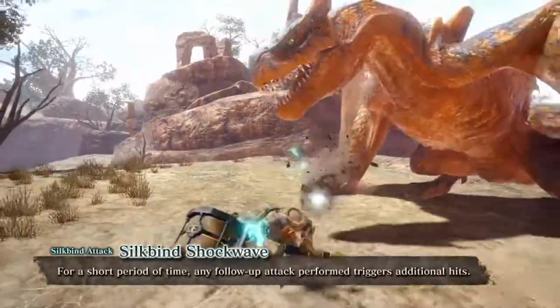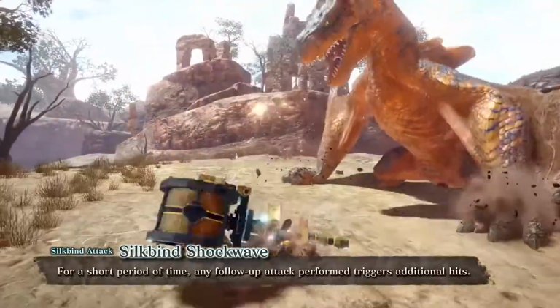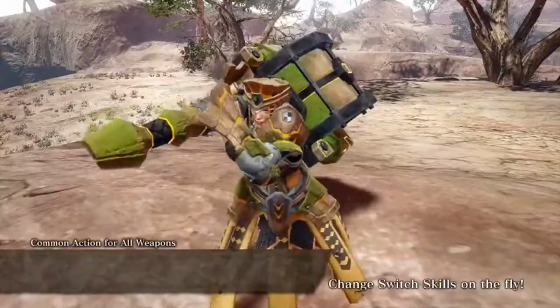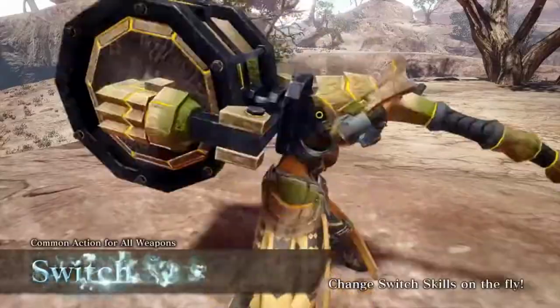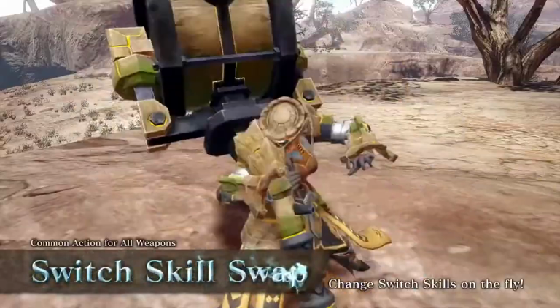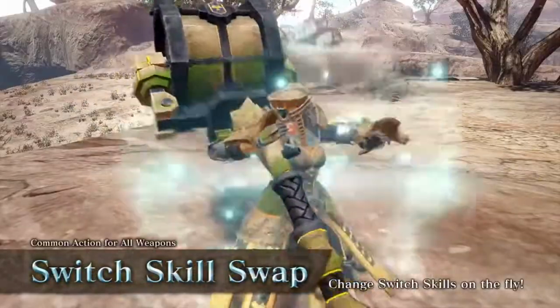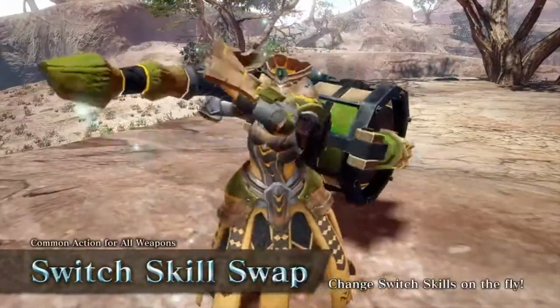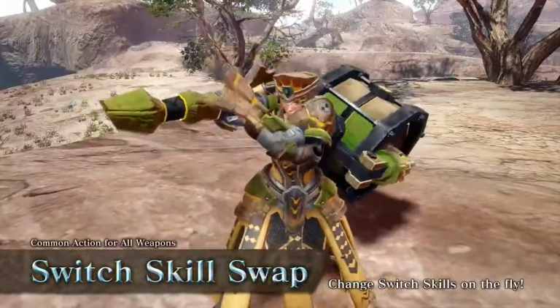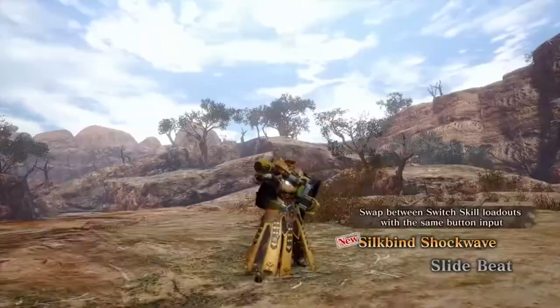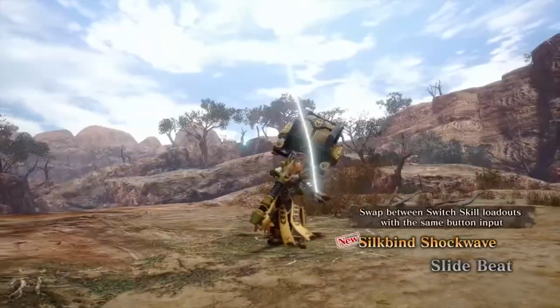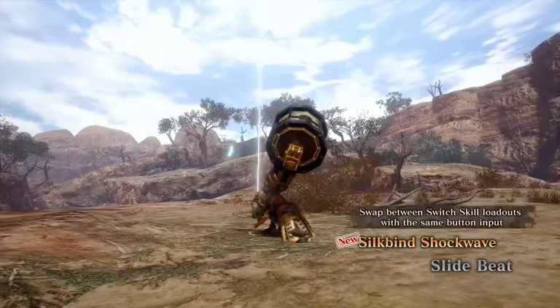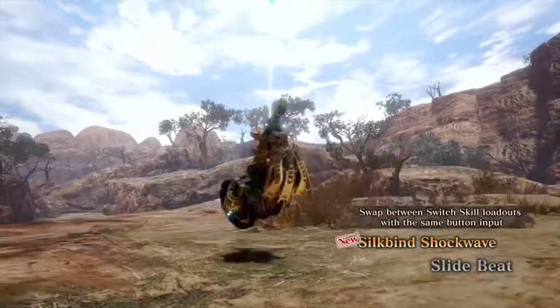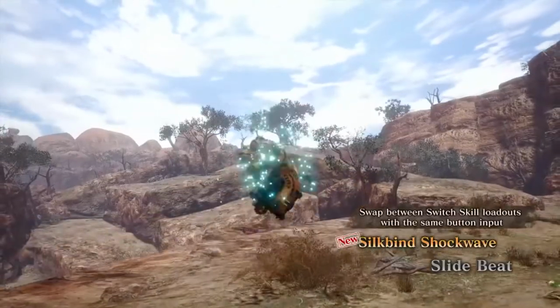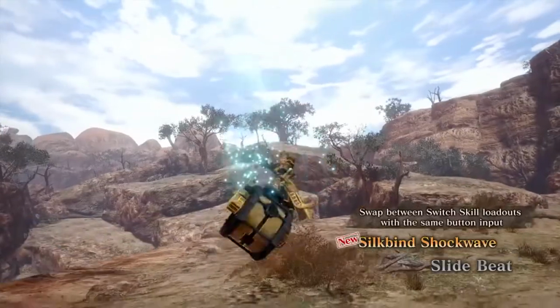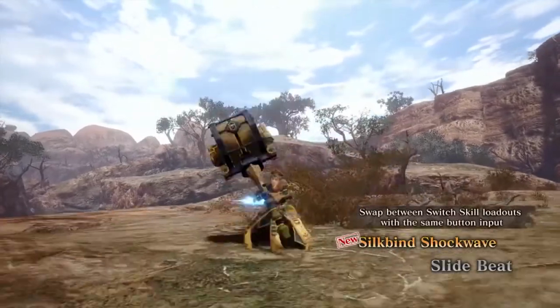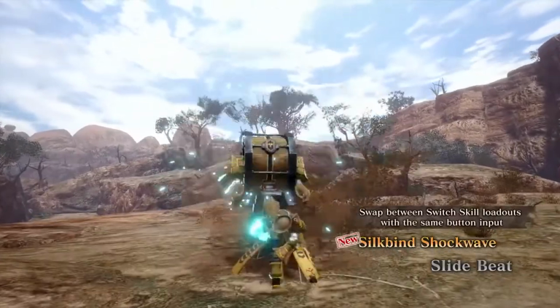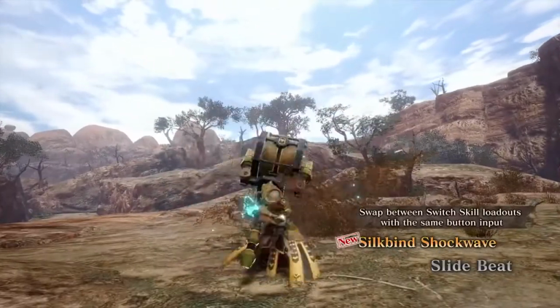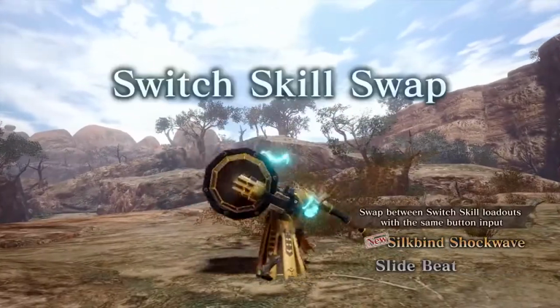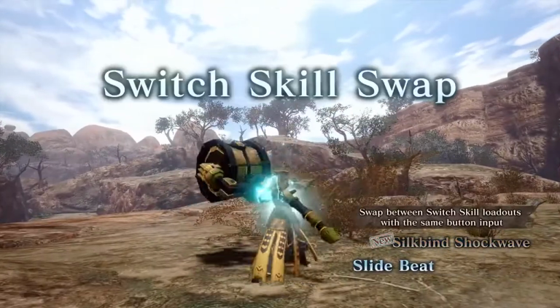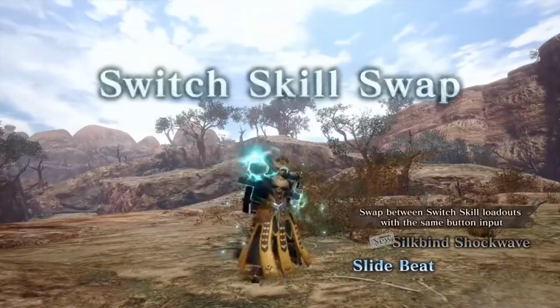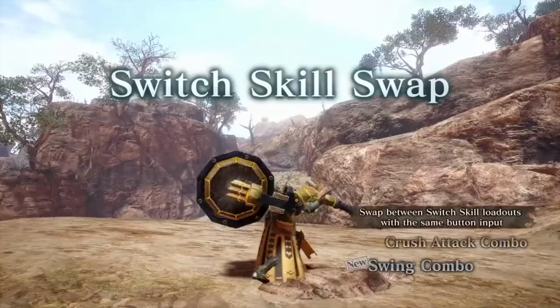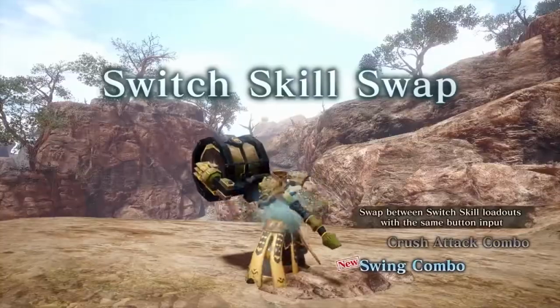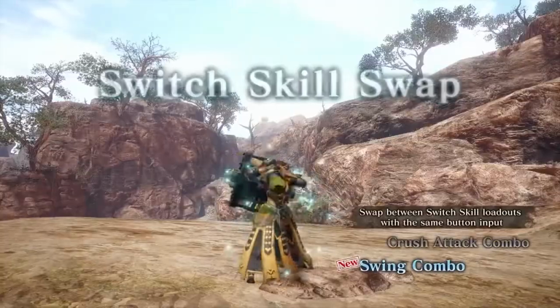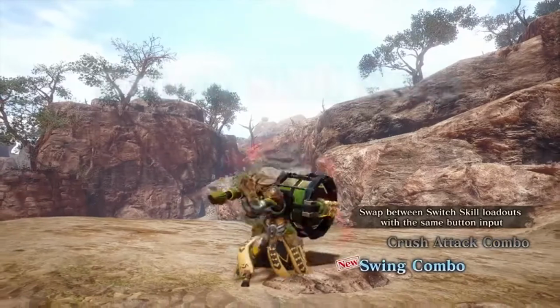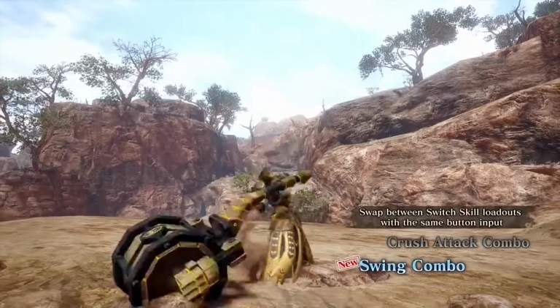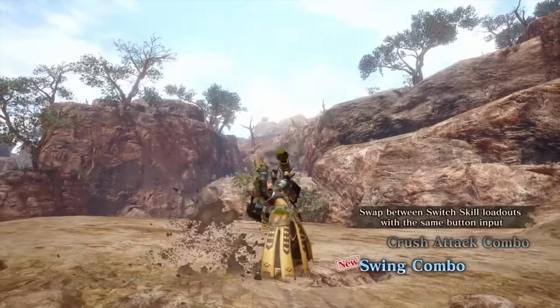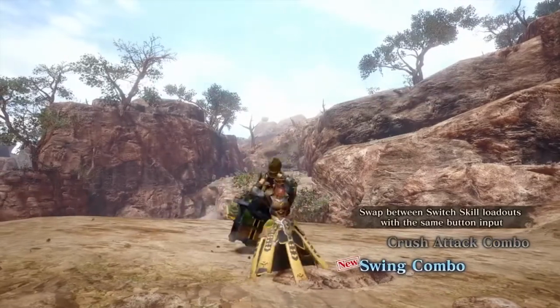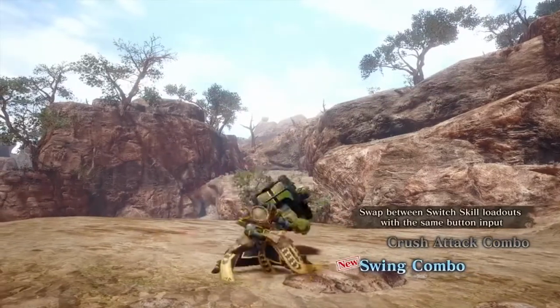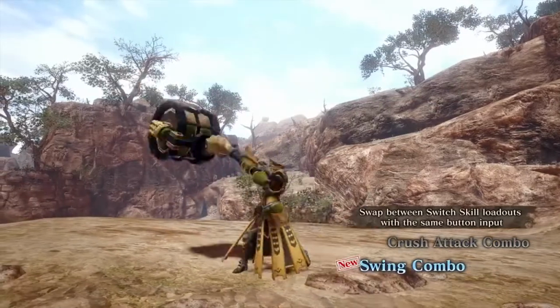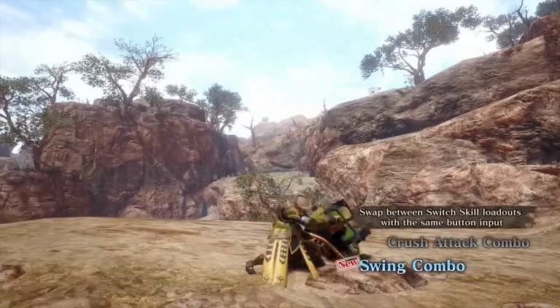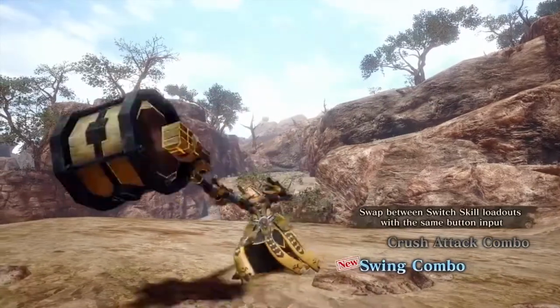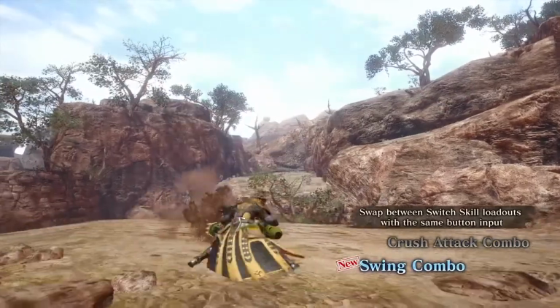Demoing off the full Garangolm set, we're introduced to the new Silkbind attack, Silkbind Shockwave, which swaps with Slidebeat, and the Switch Ability Swing Combo, which swaps with the Crusher attack combo.